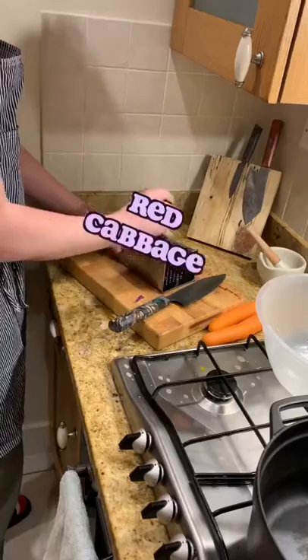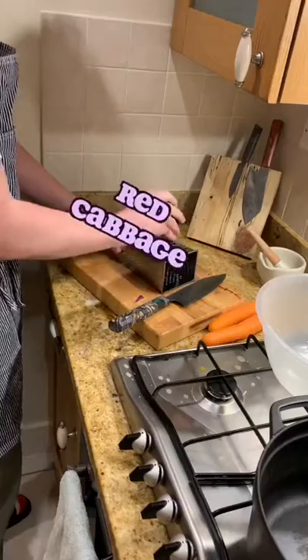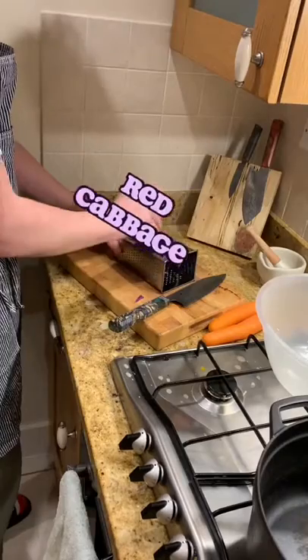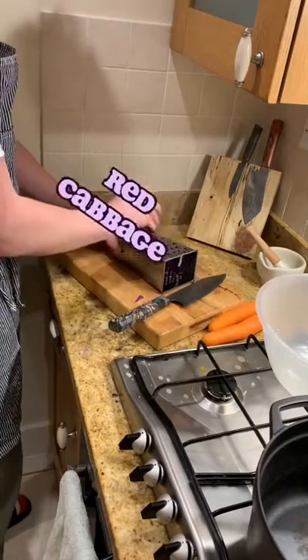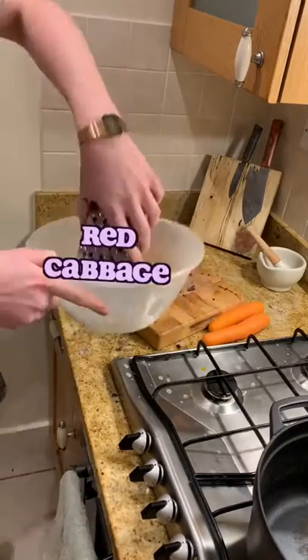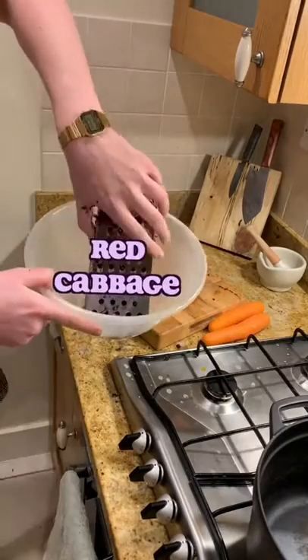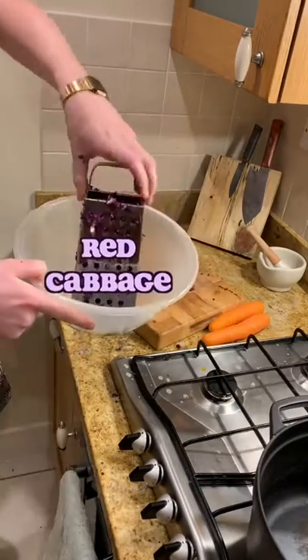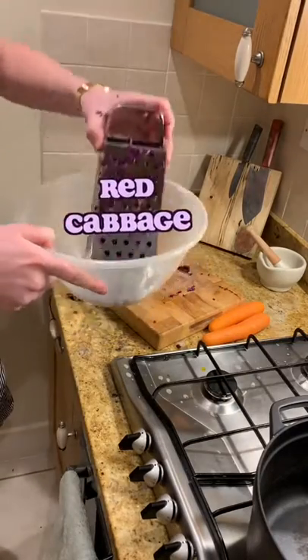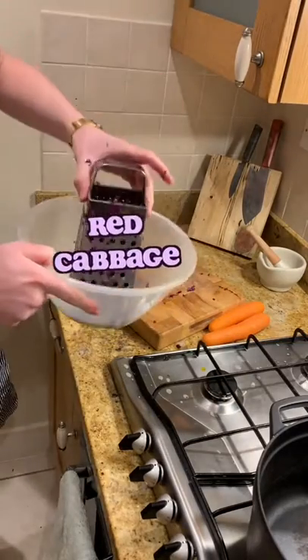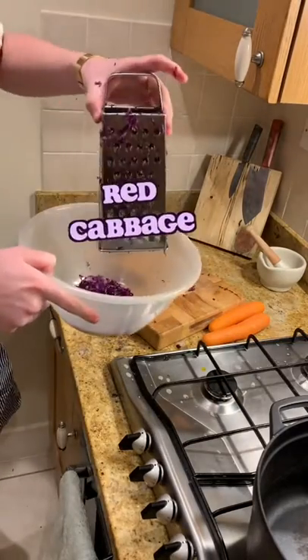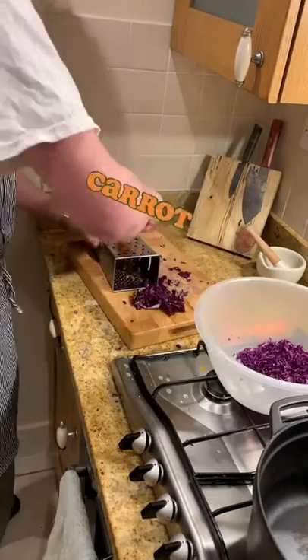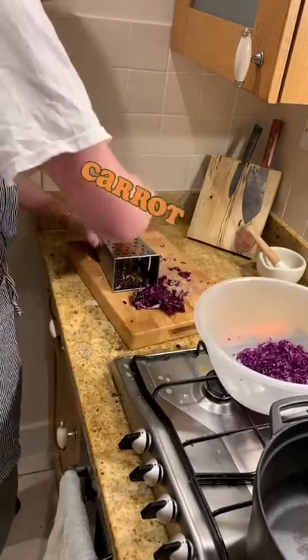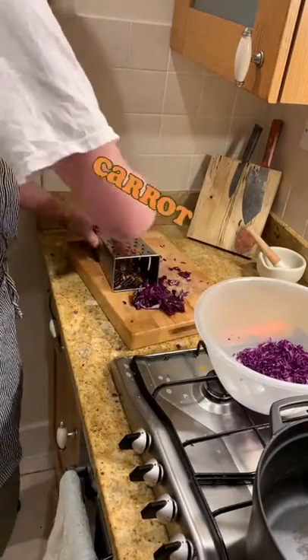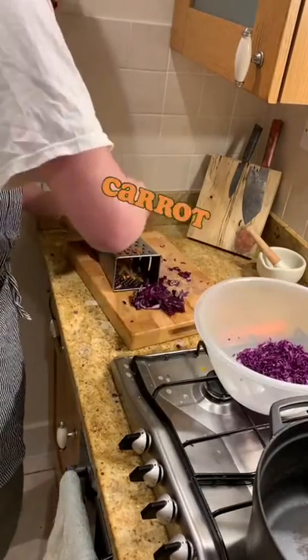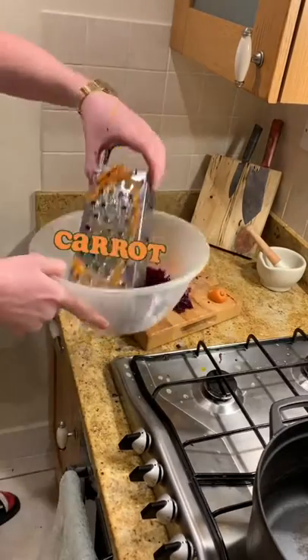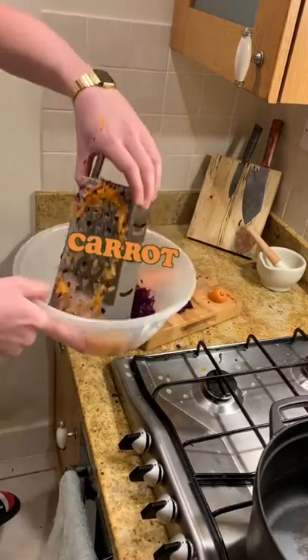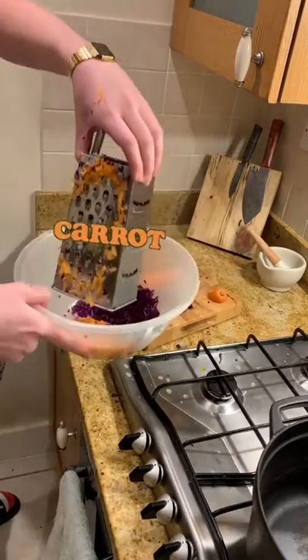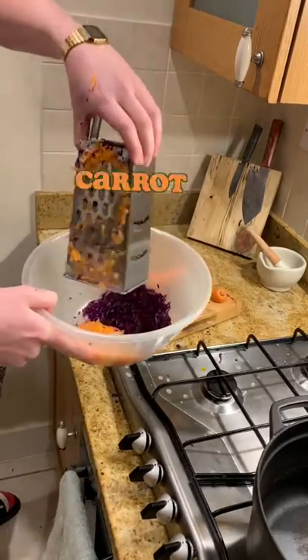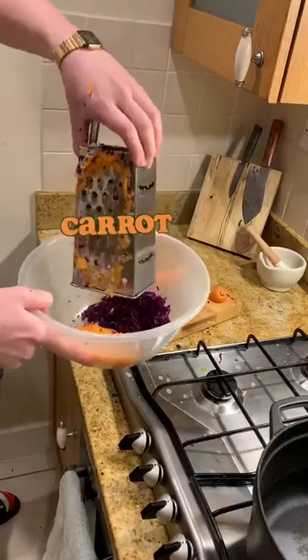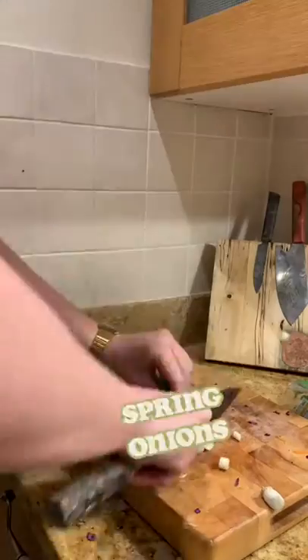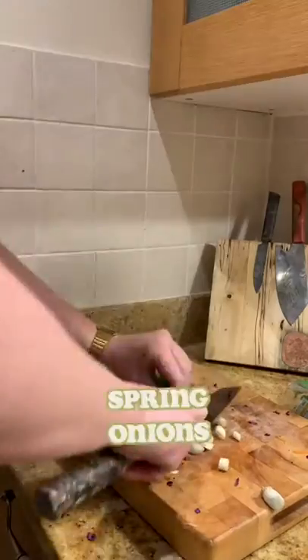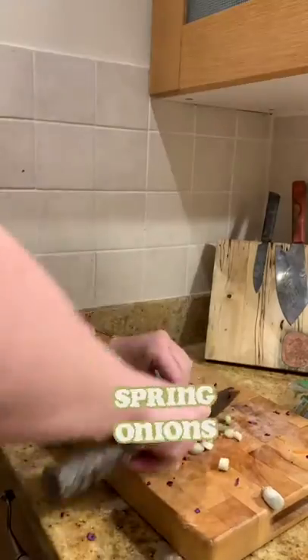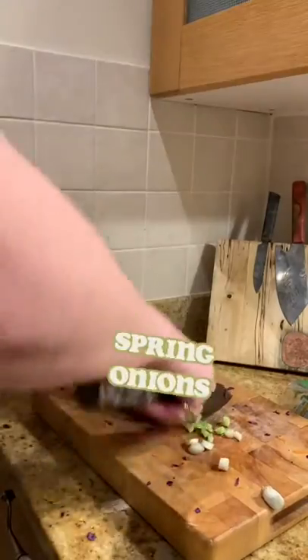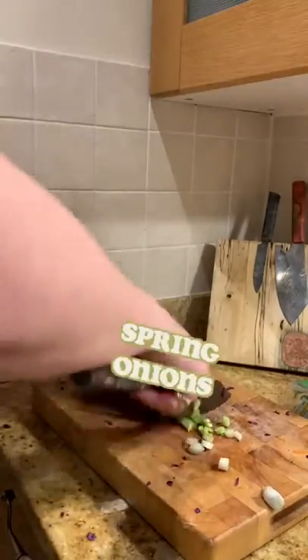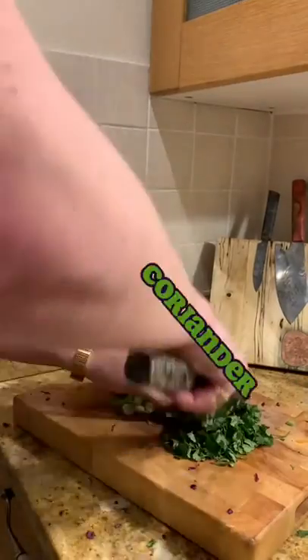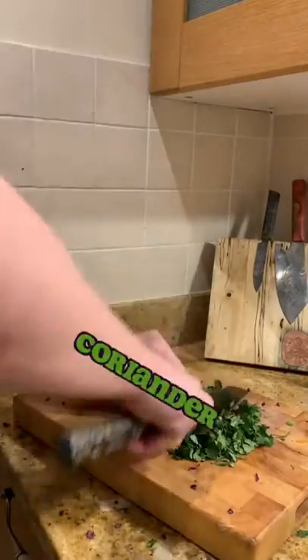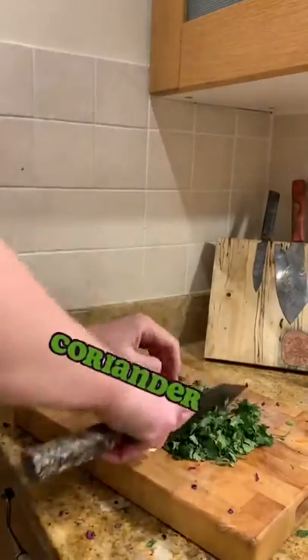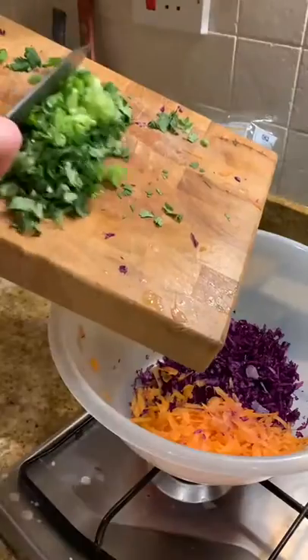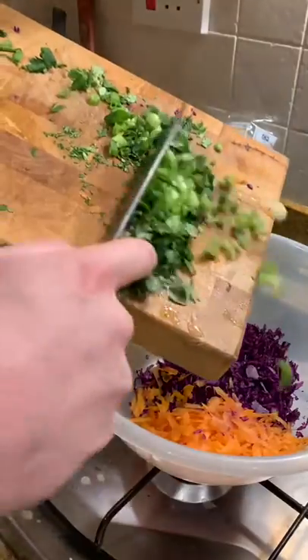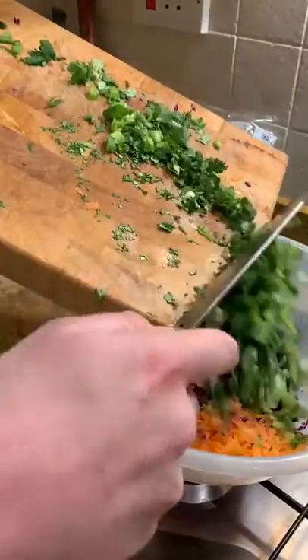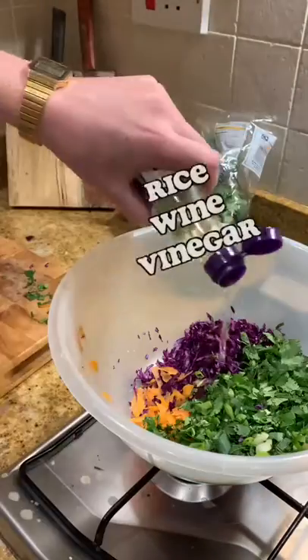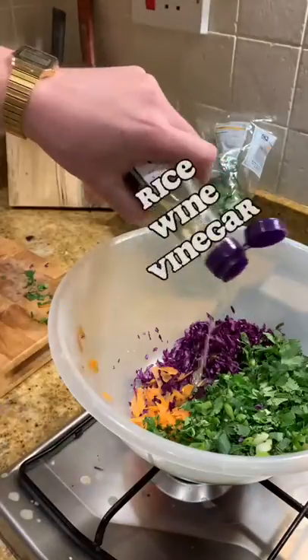I came, I slaw, I conquered — and grated a red cabbage, then a couple of carrots. This slaw will help you see in the dark. Chop a load of spring onions and some leaves of coriander.